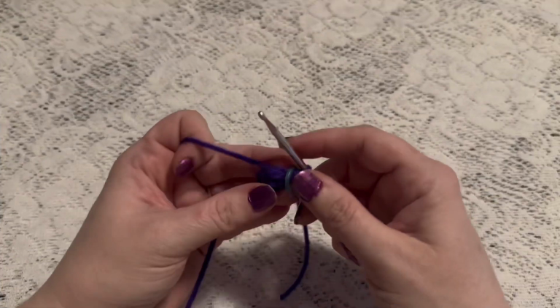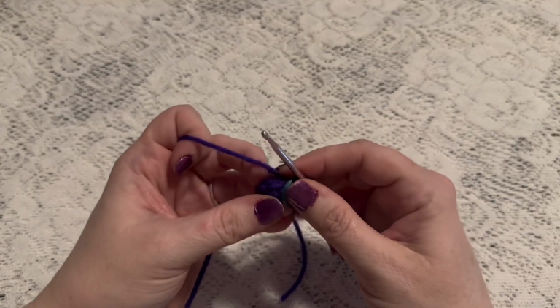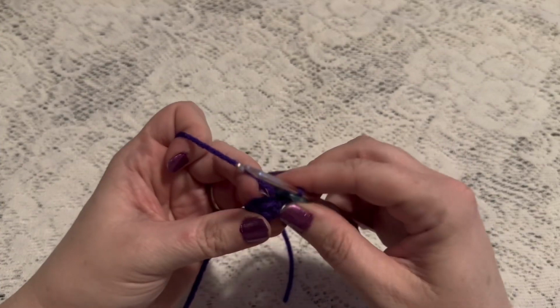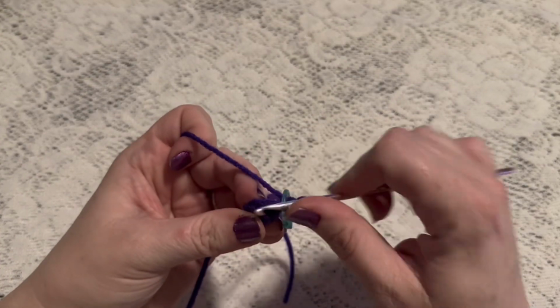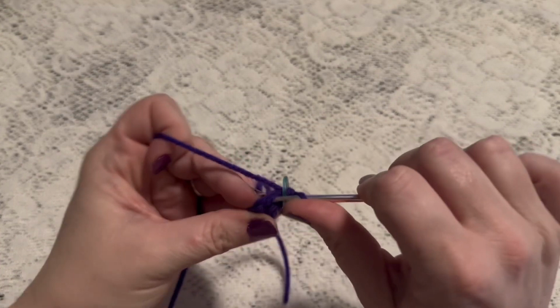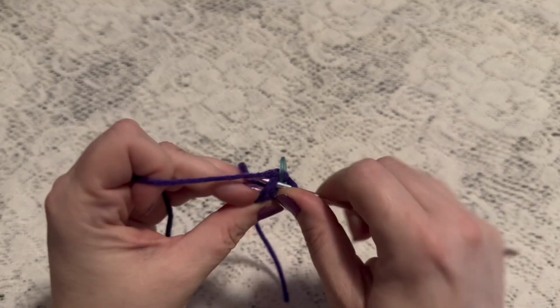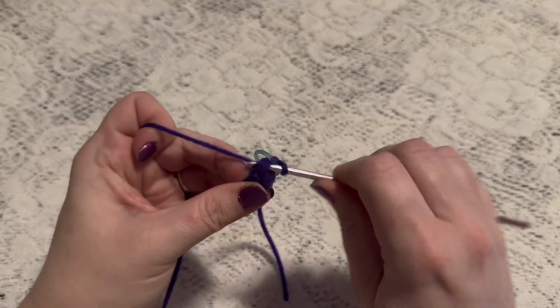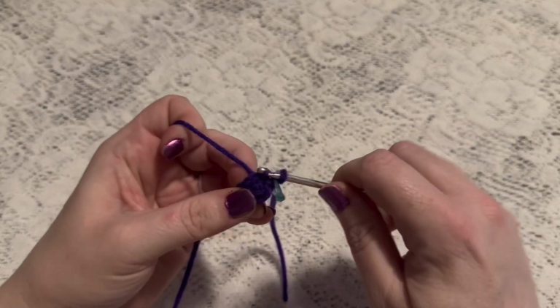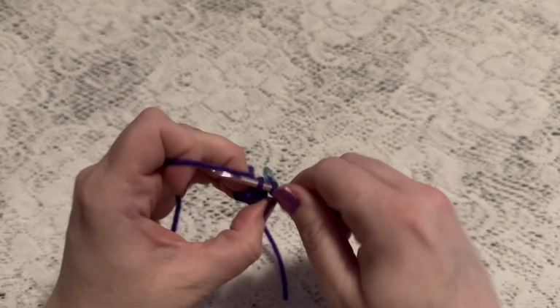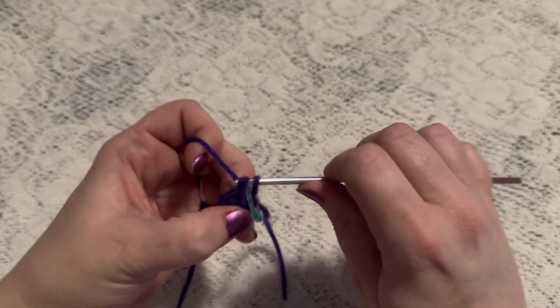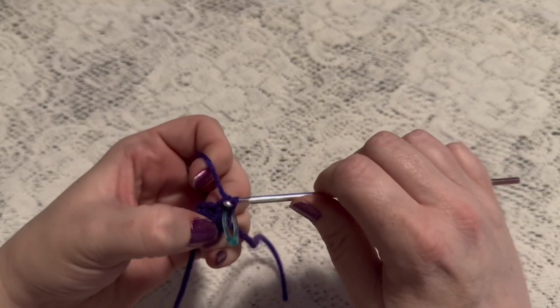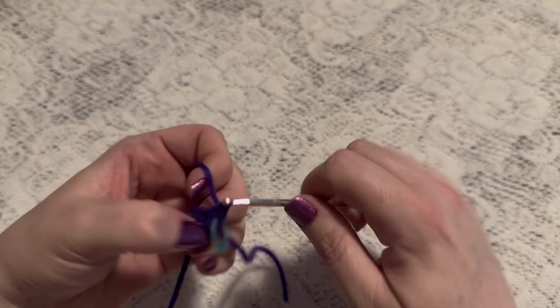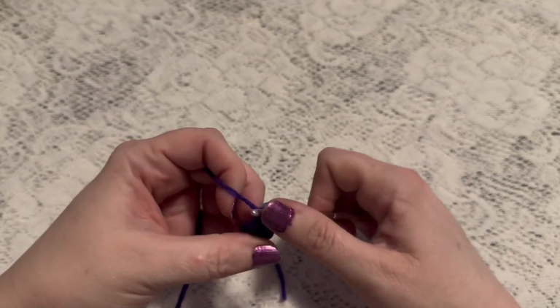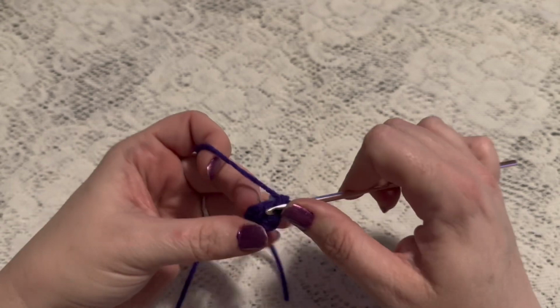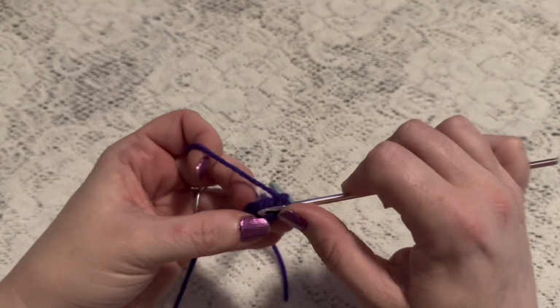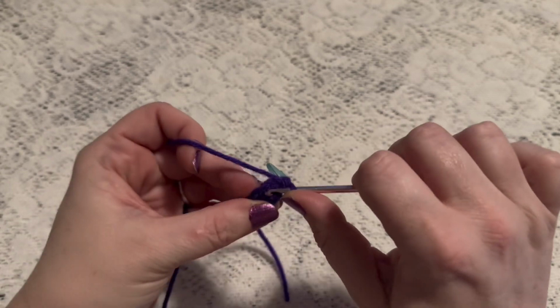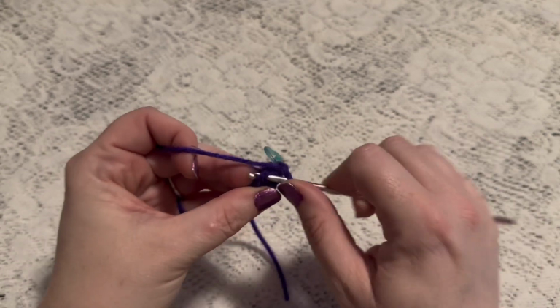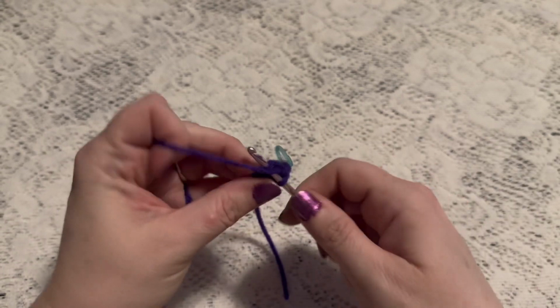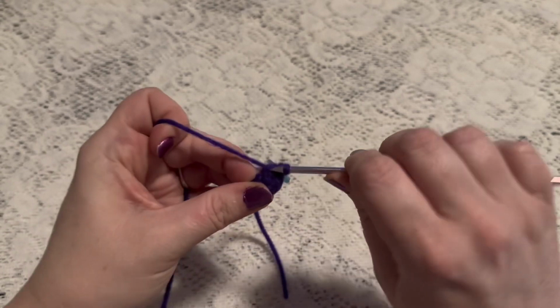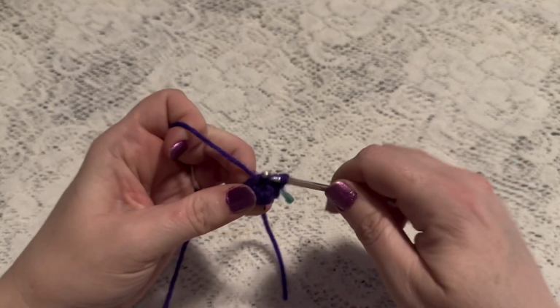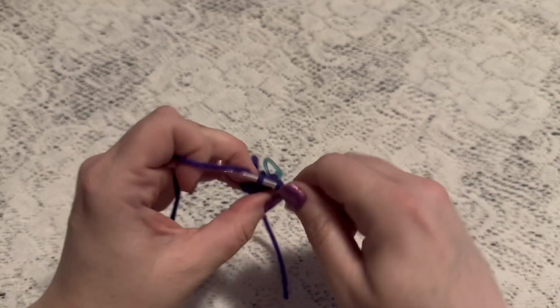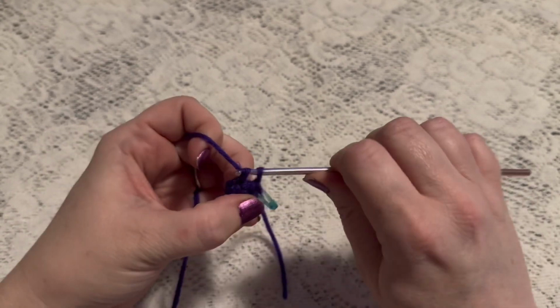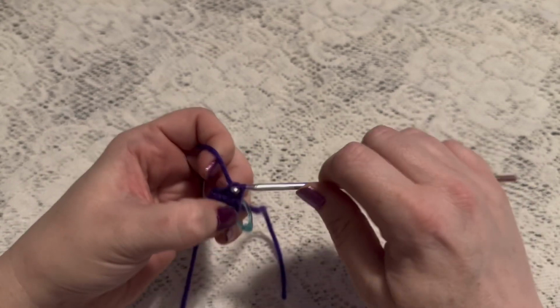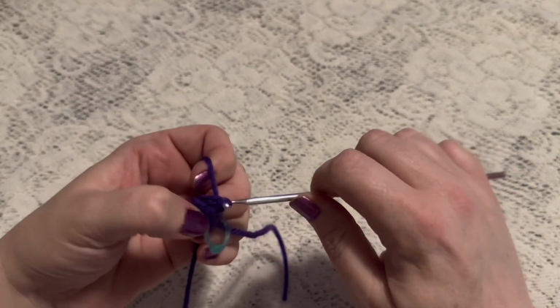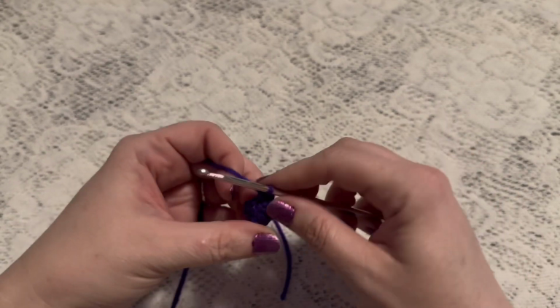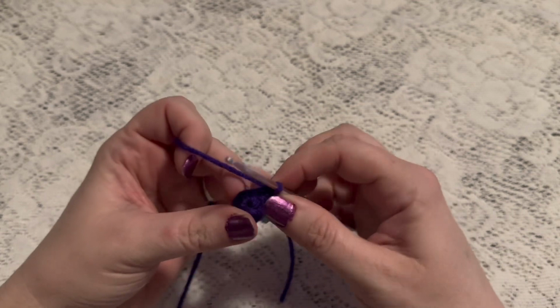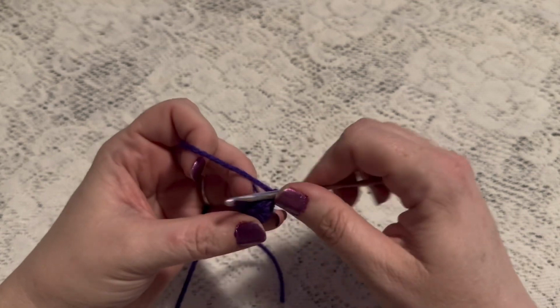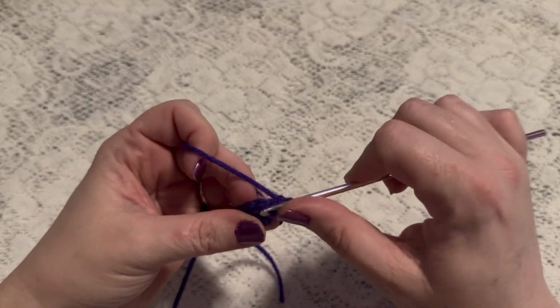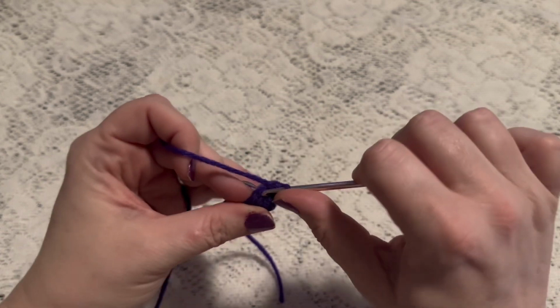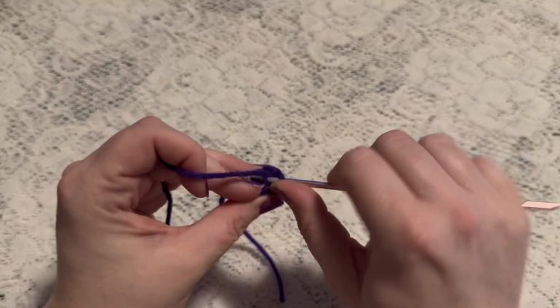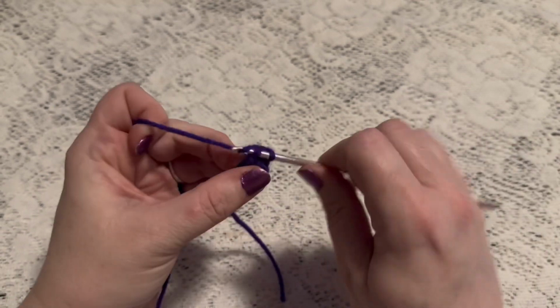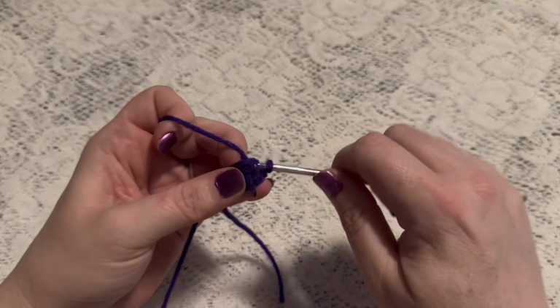For round three we're just going to do one single crochet in each stitch all the way around. When you come to the end of this round you should still have six stitches.